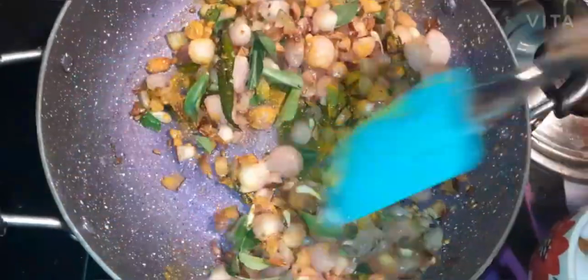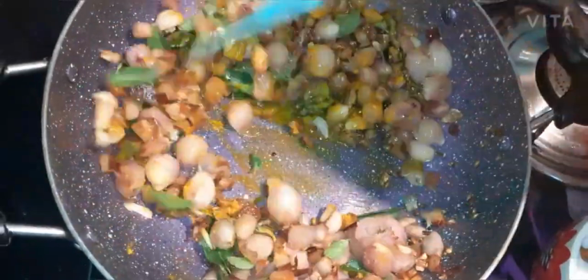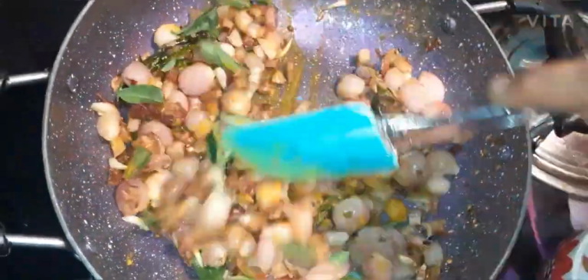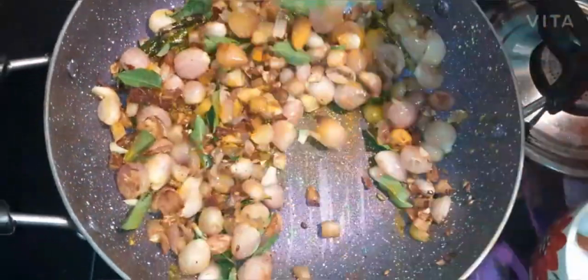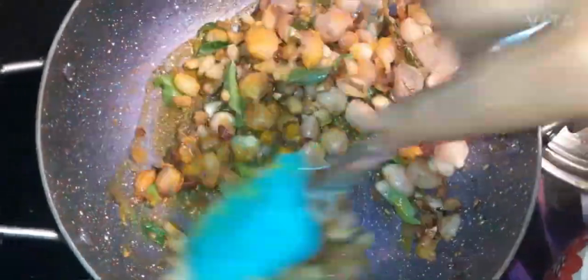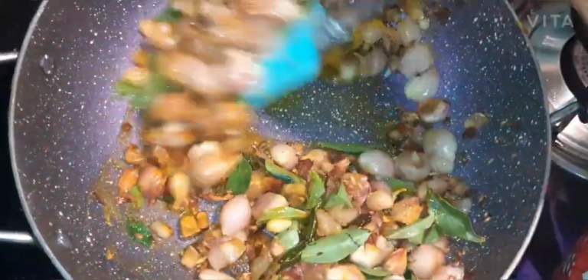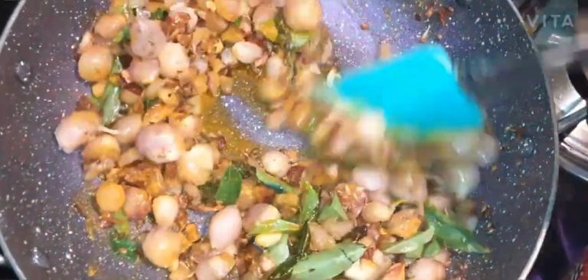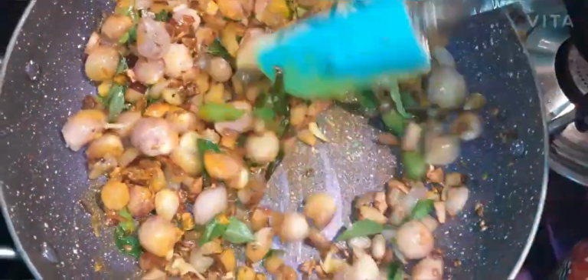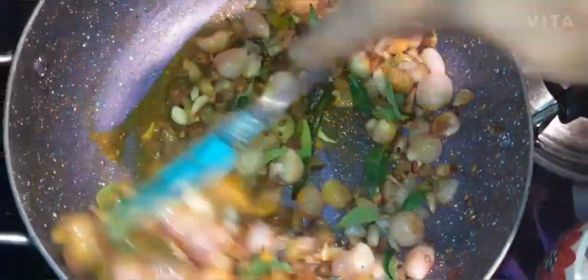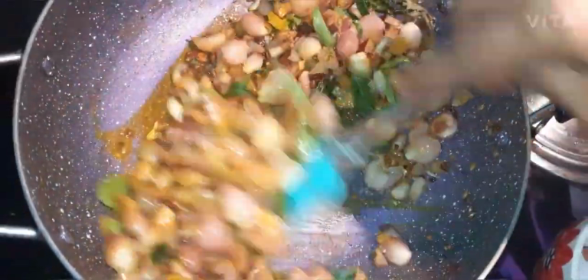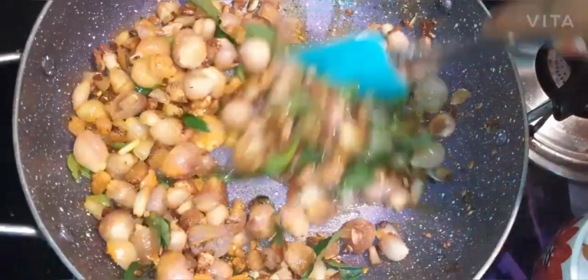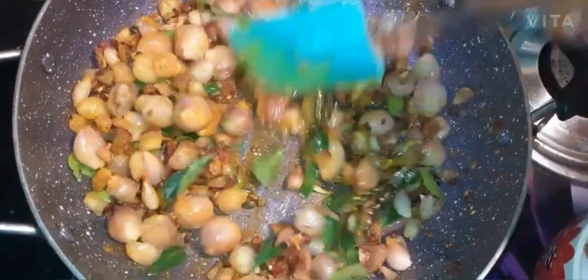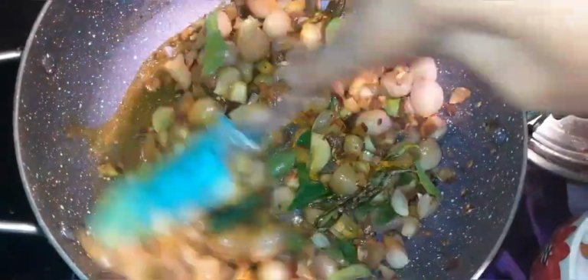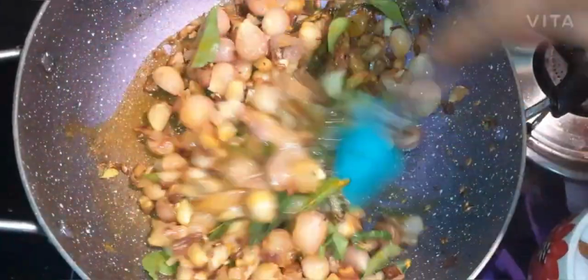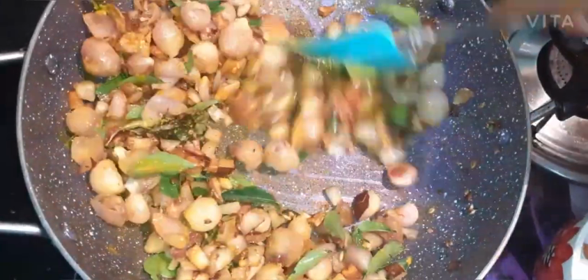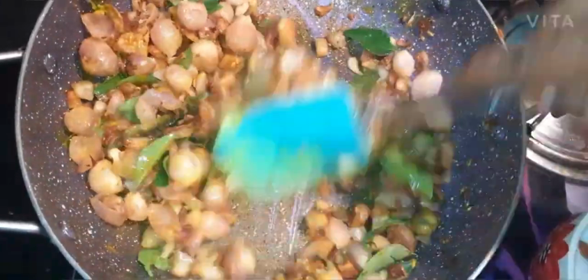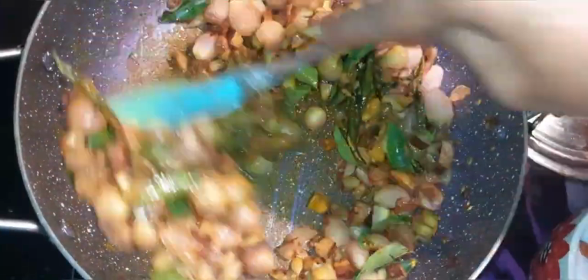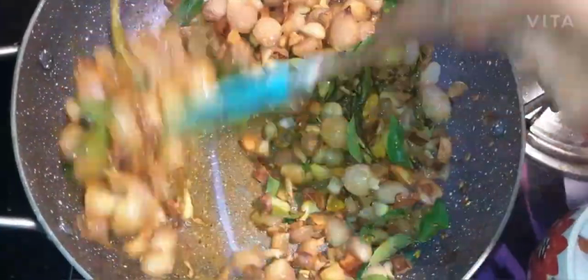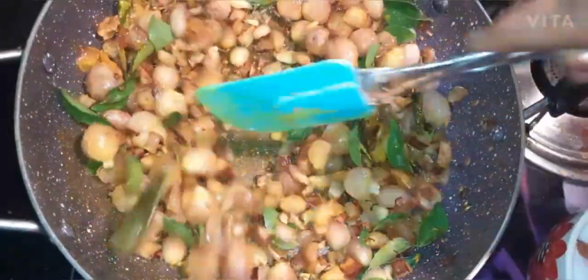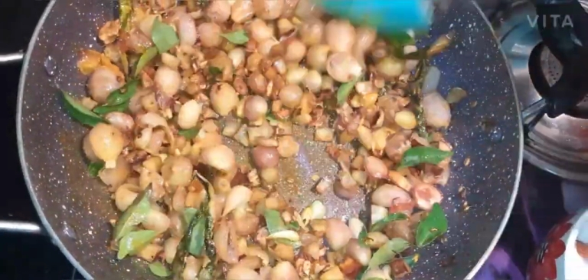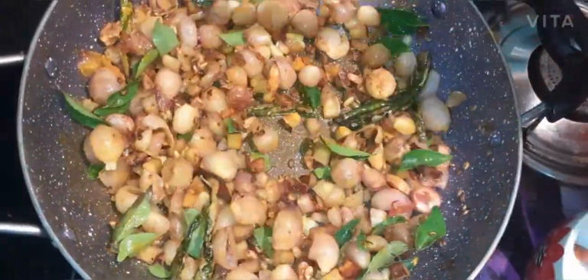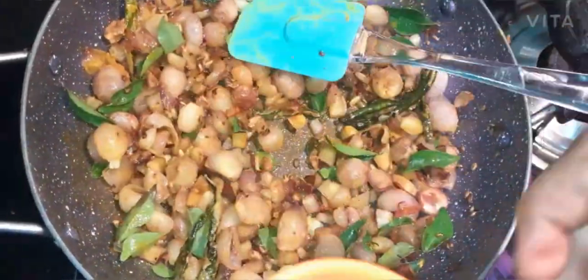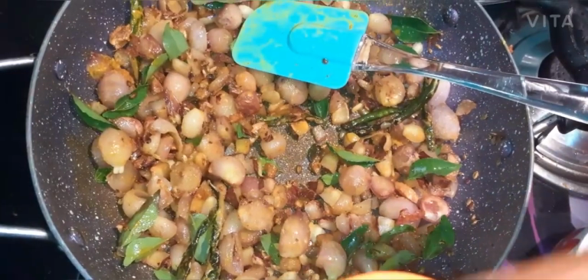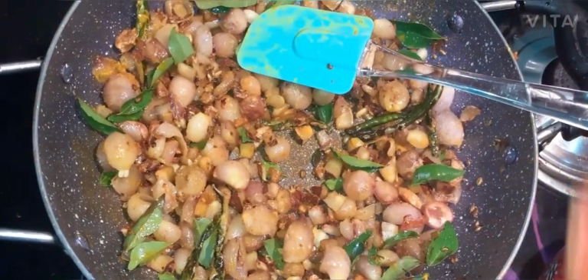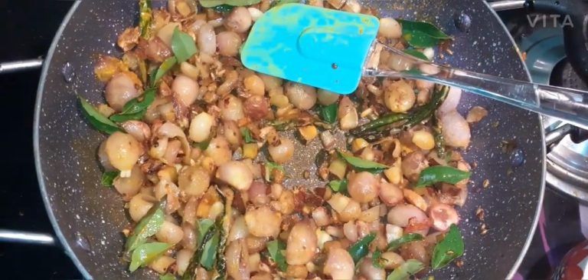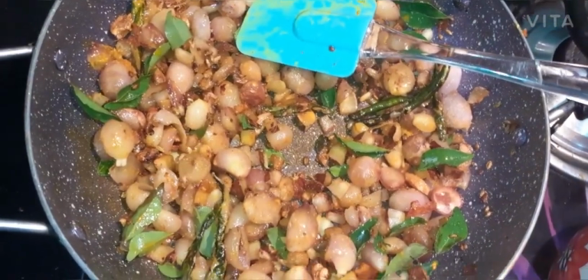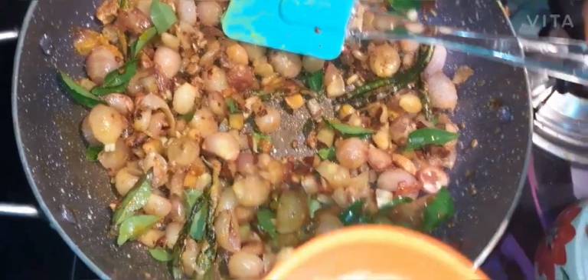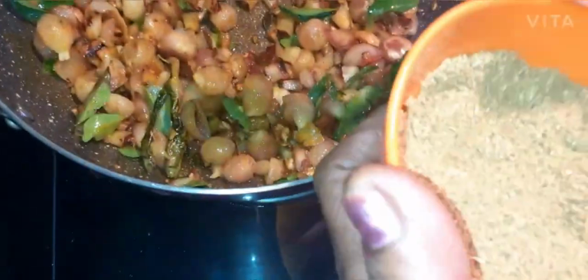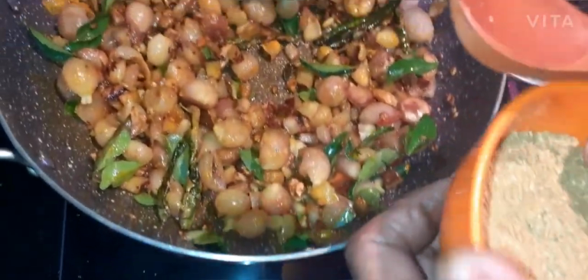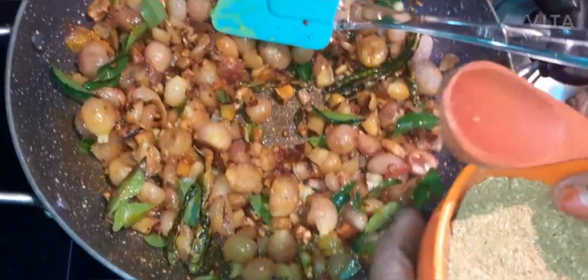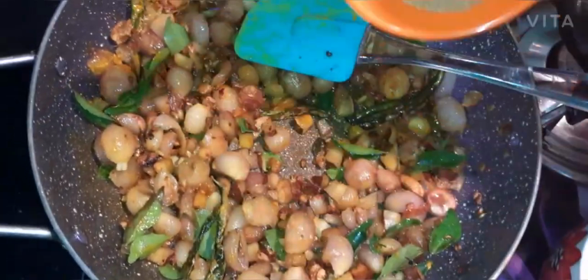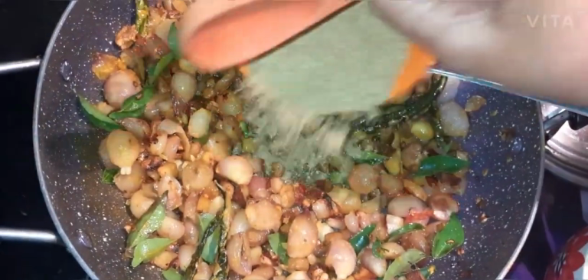Don't forget to make these foods — they are not ready yet, let them go. If you want to add them, they will be filled with 2 spoons. We will pour it.